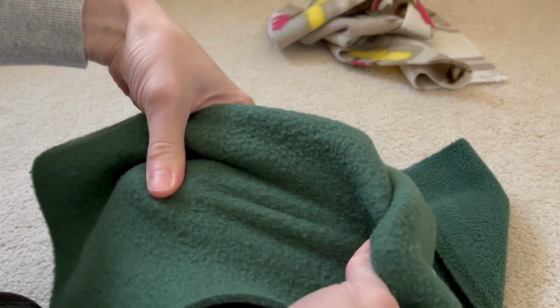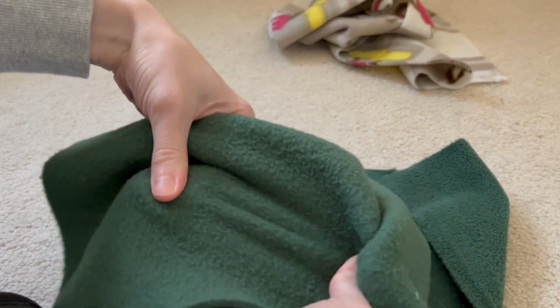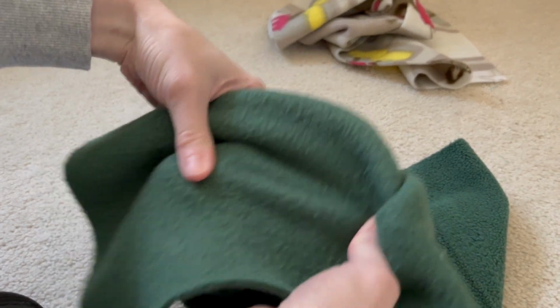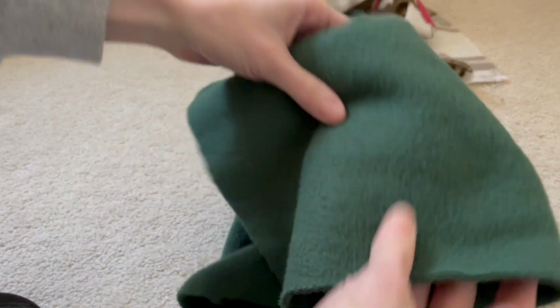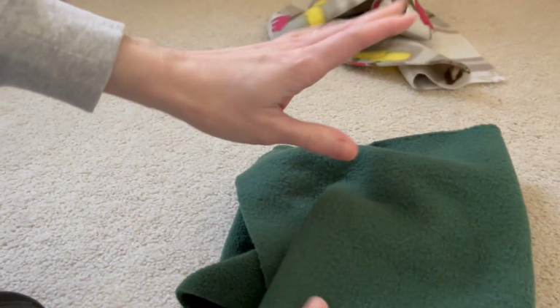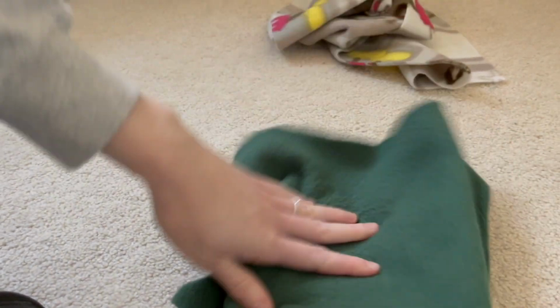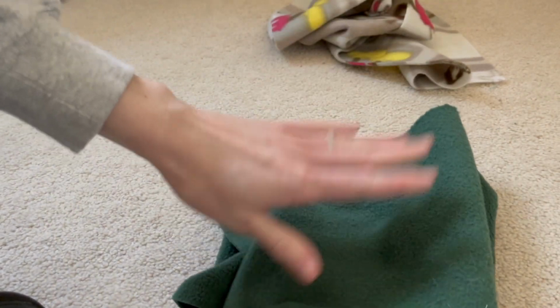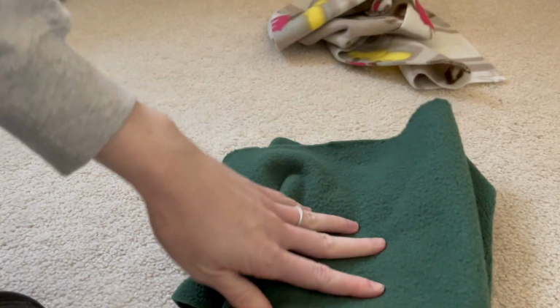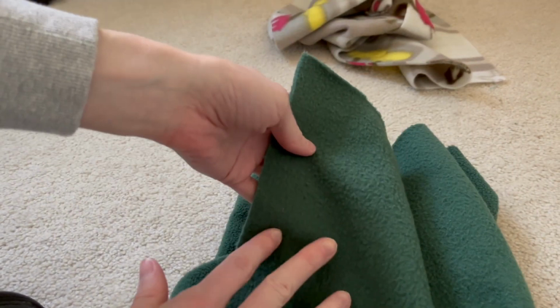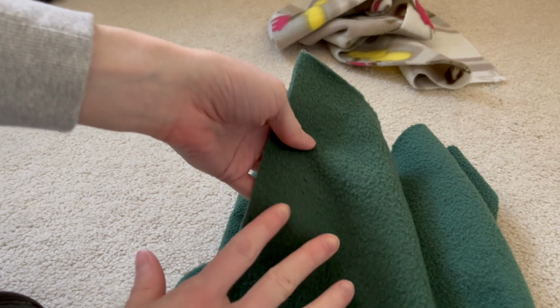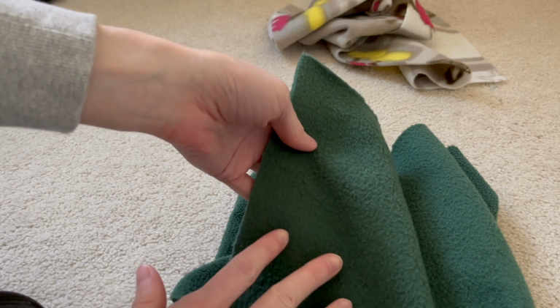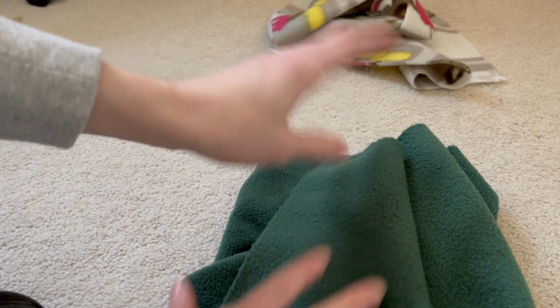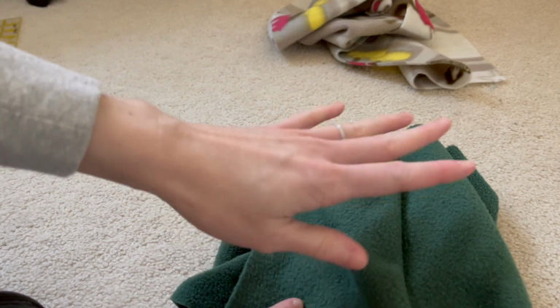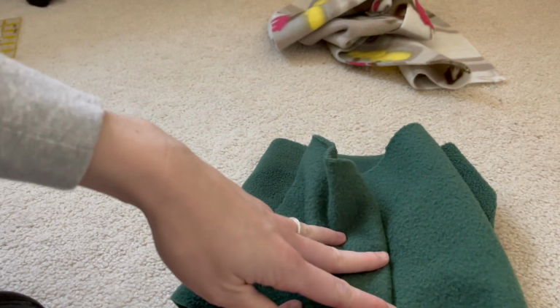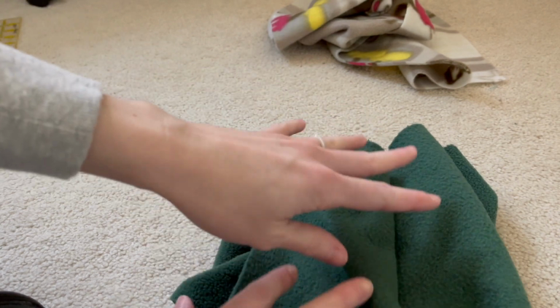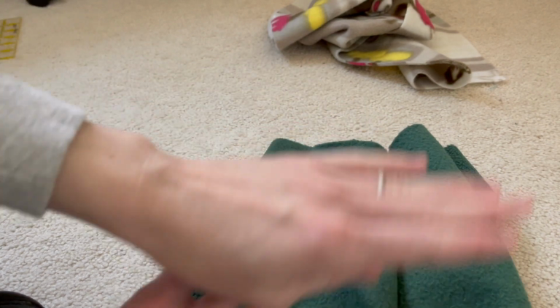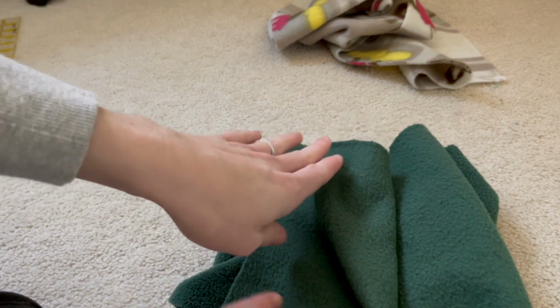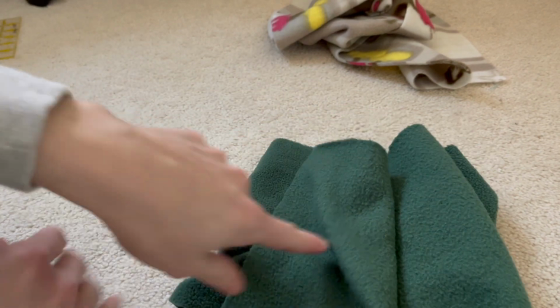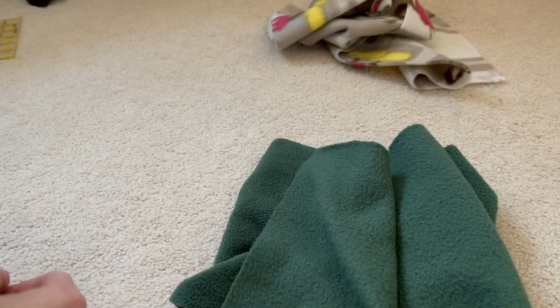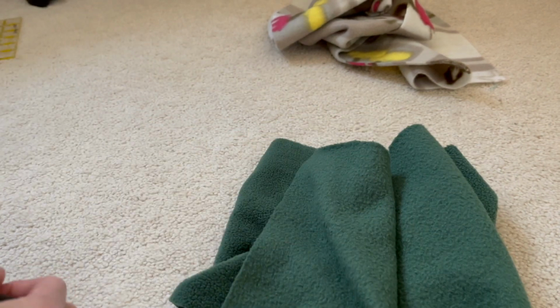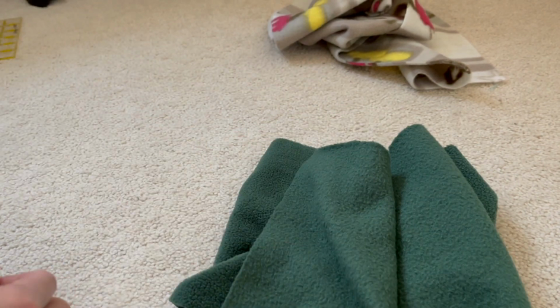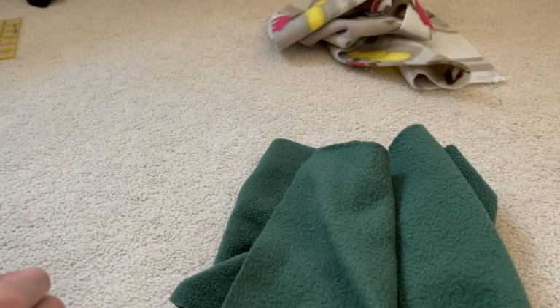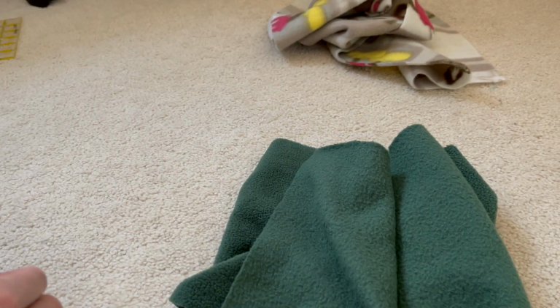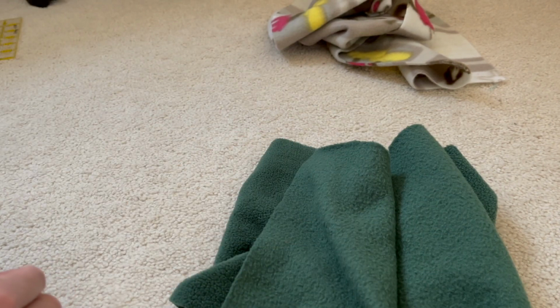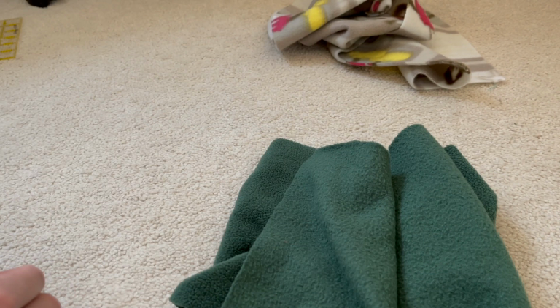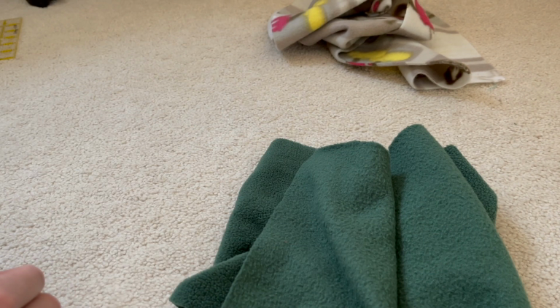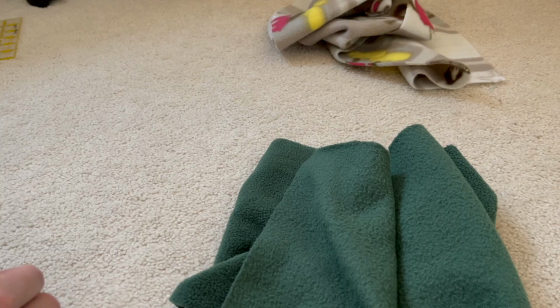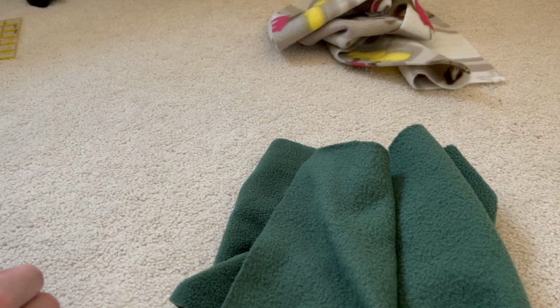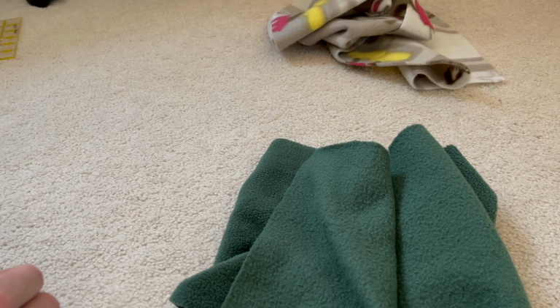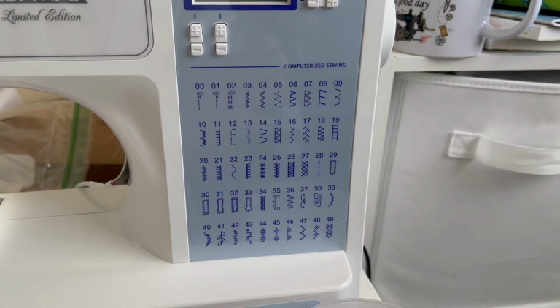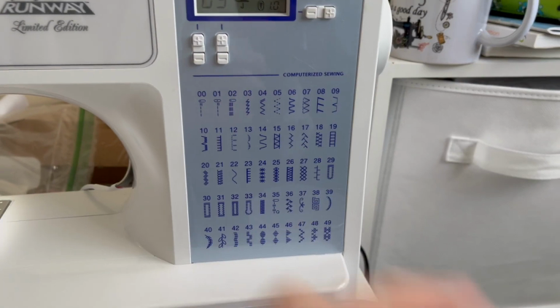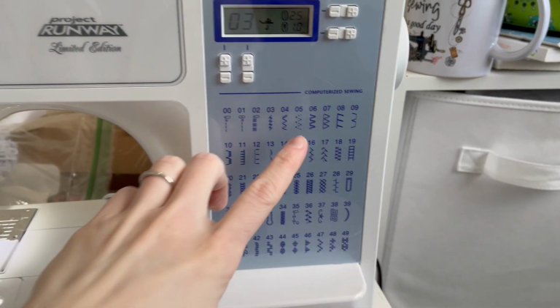Since both sides look similar on this green fleece, I'm not too worried about right versus wrong side. I've cut this out so that the direction of the most stretch is going horizontal, so that the hat will fit over your head better.